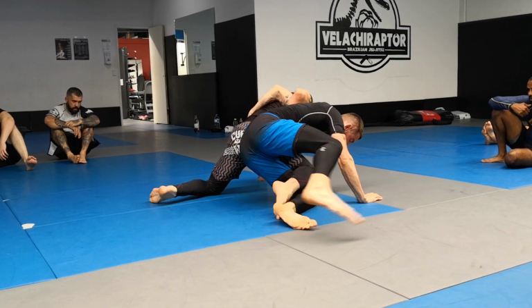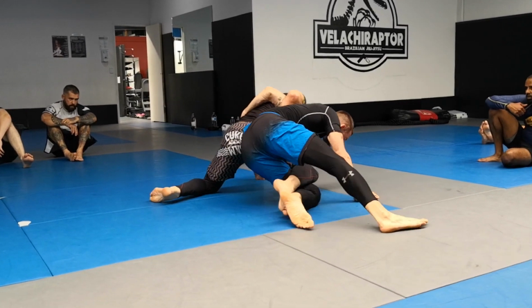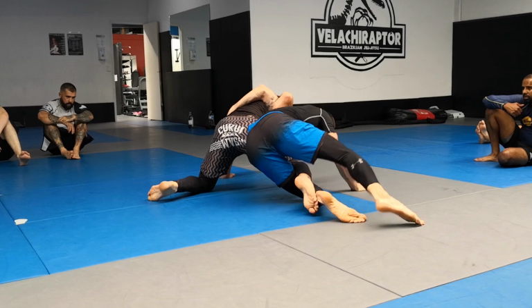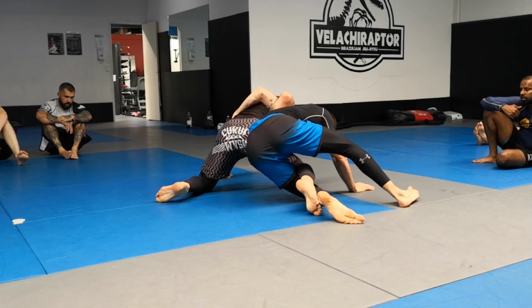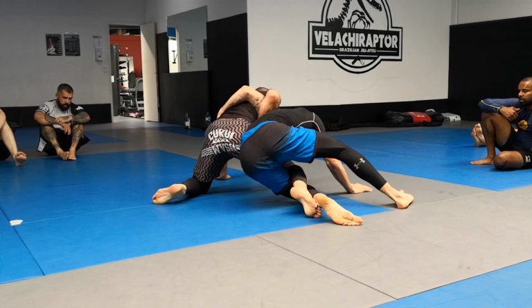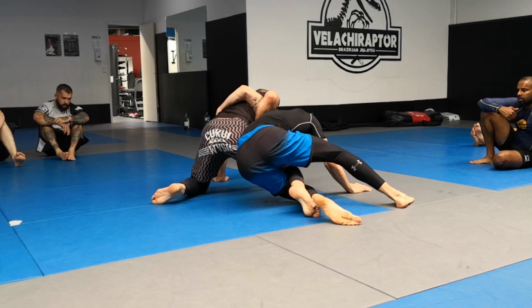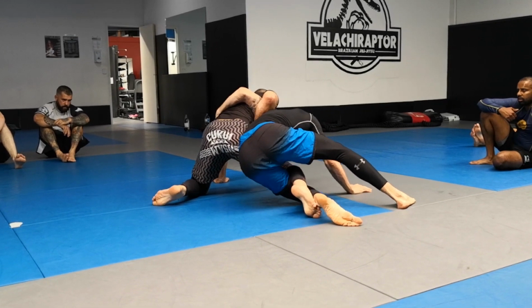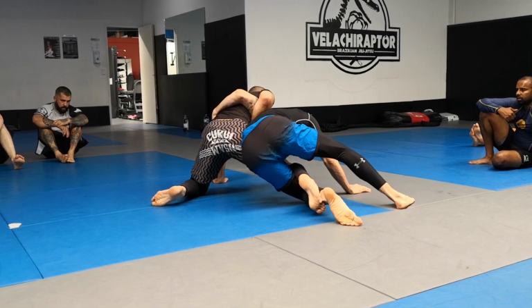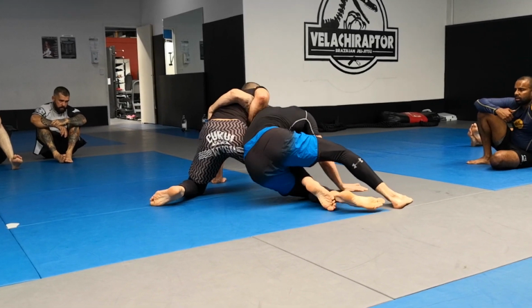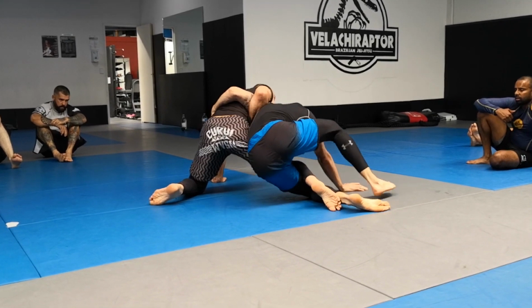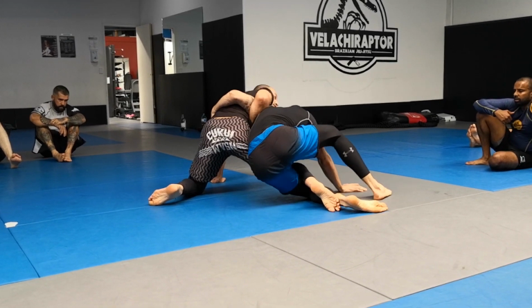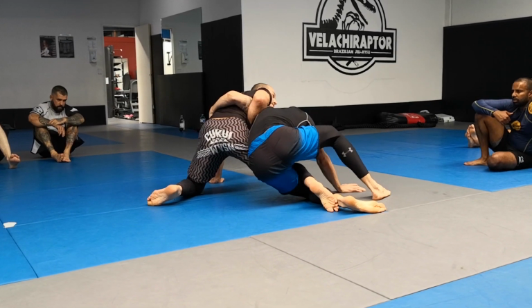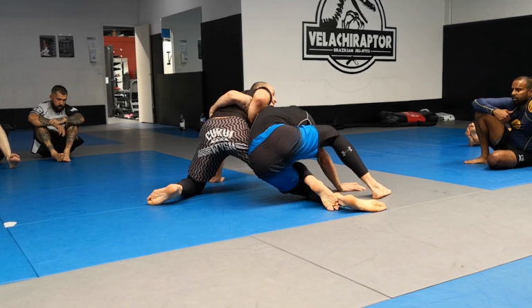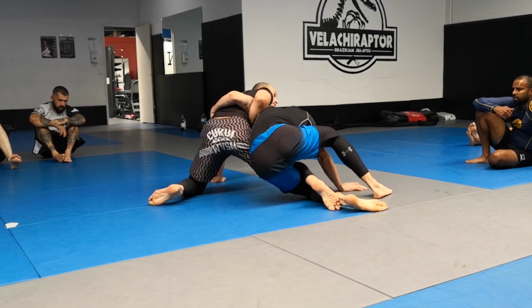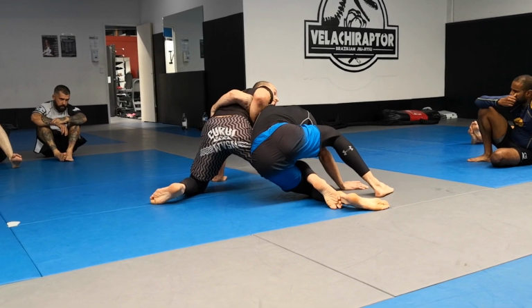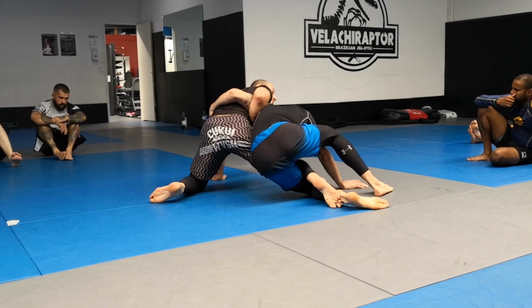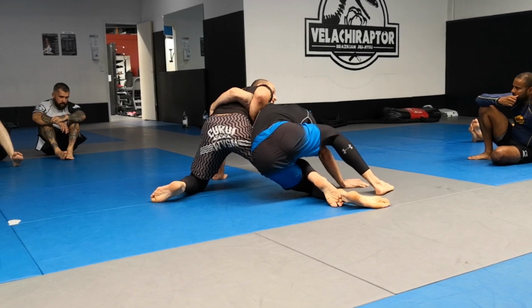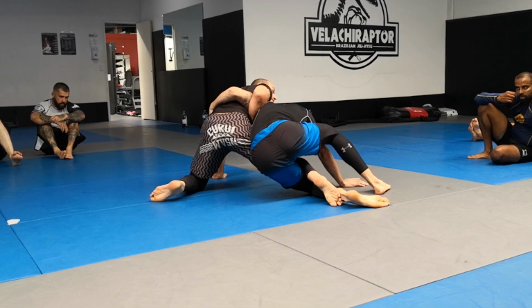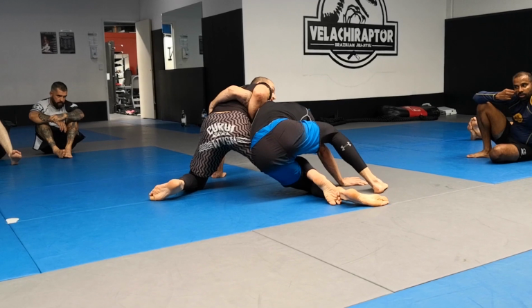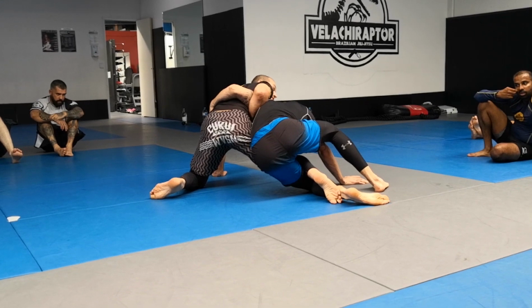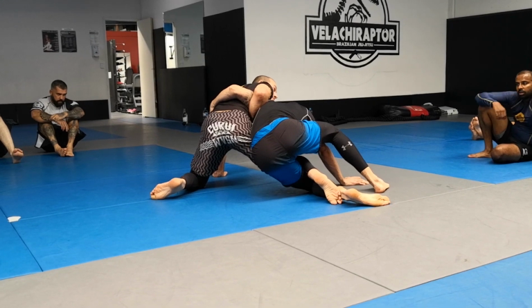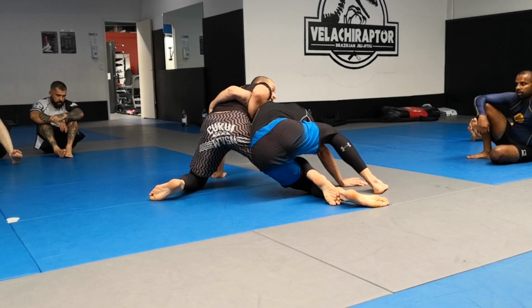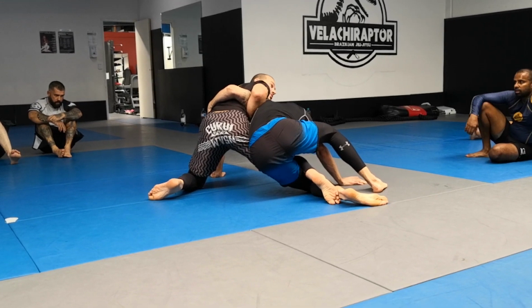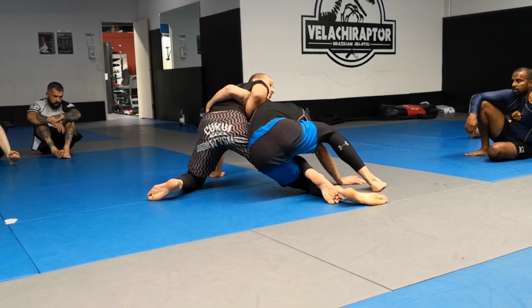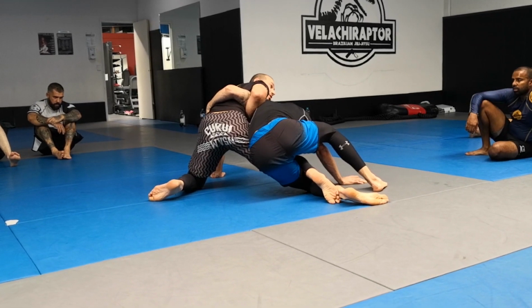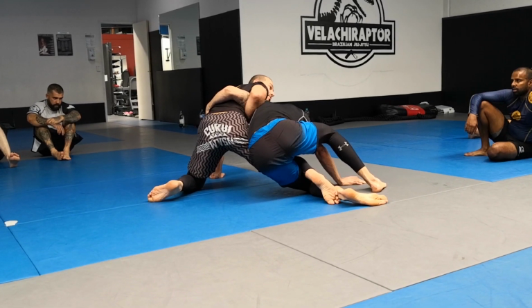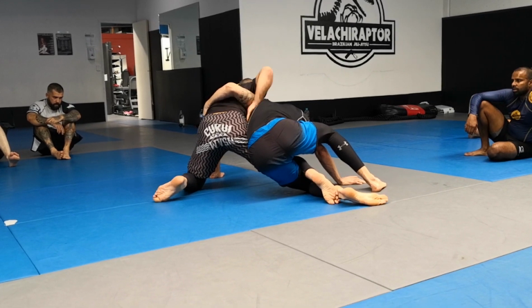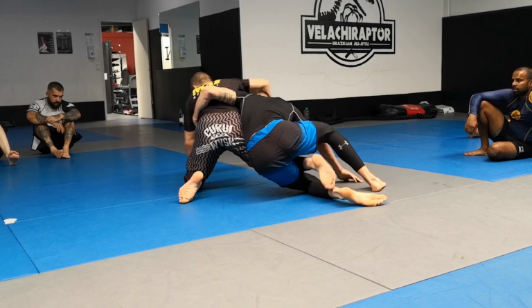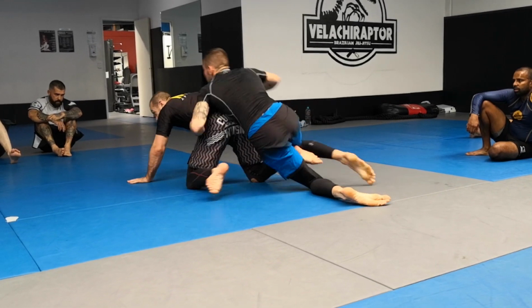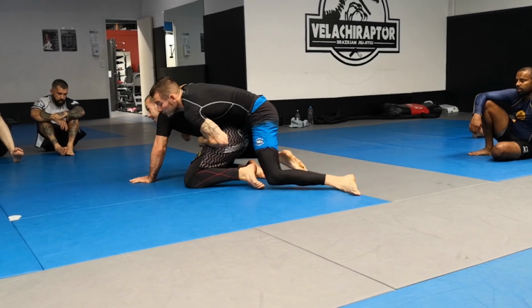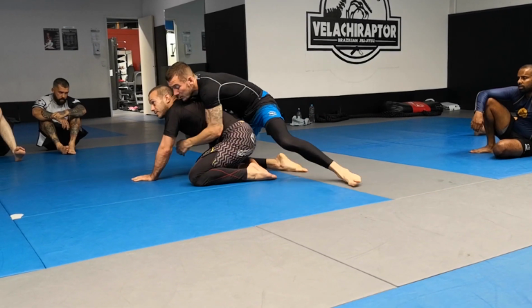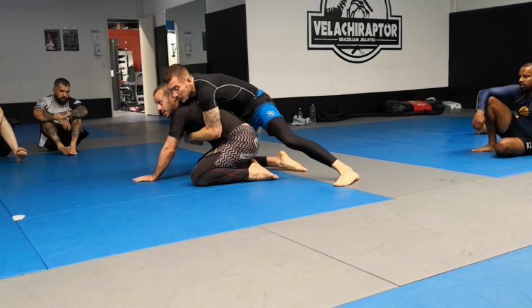I'm just going to drag the leg. Yes, this is very good for me. They can always try to free it, but I basically have to keep my back — it's not far out of it. I basically did it.